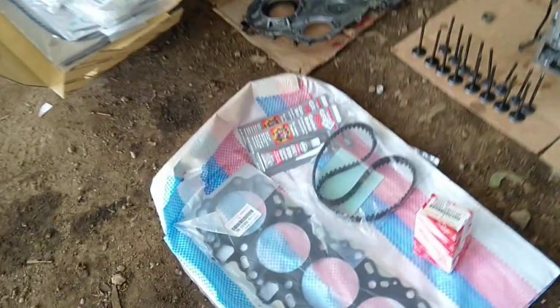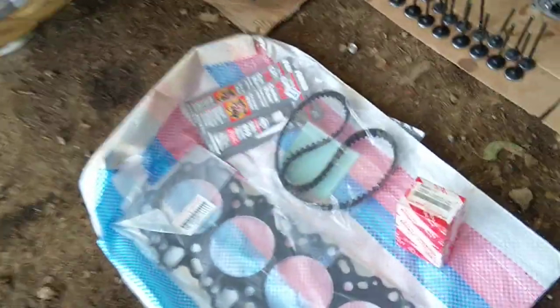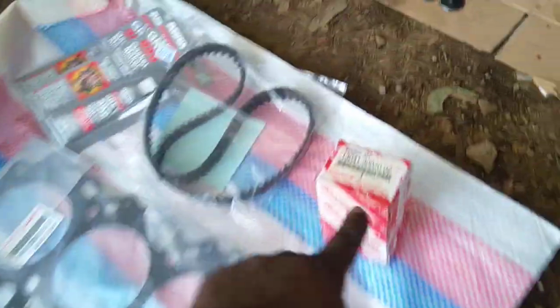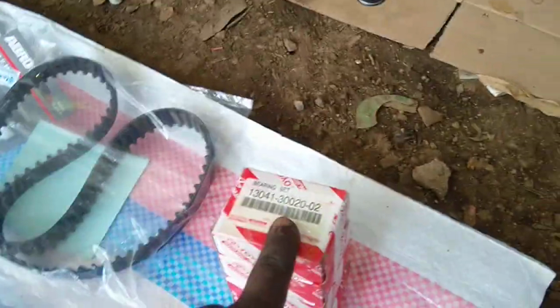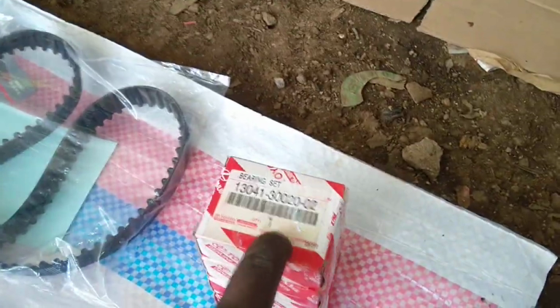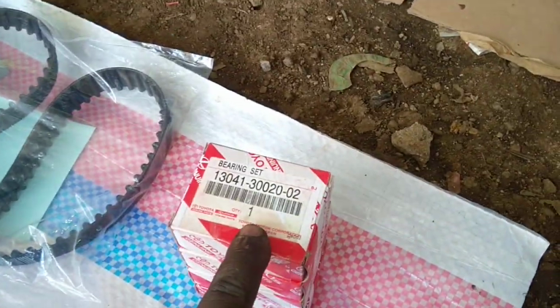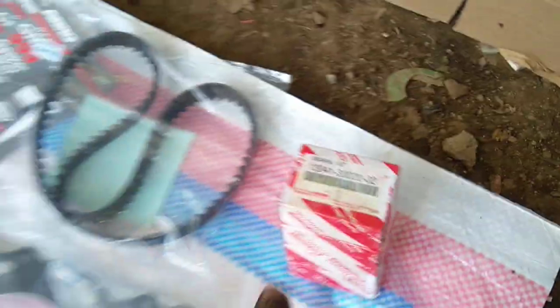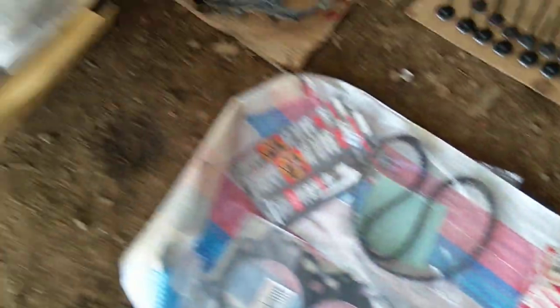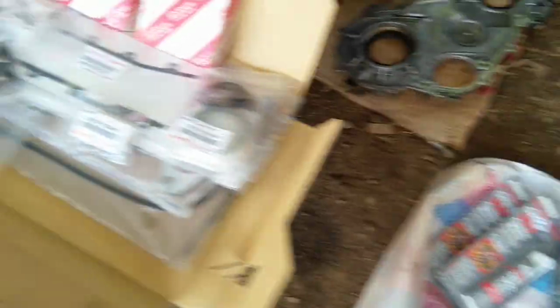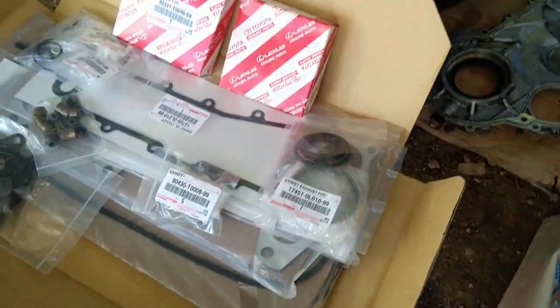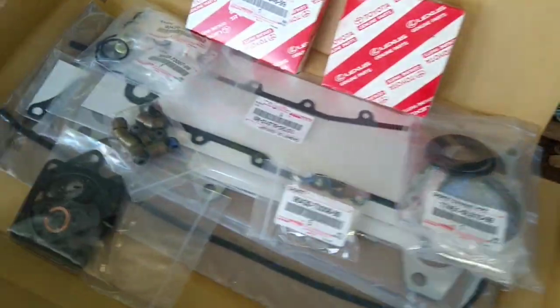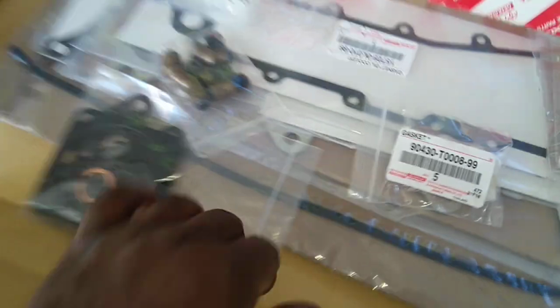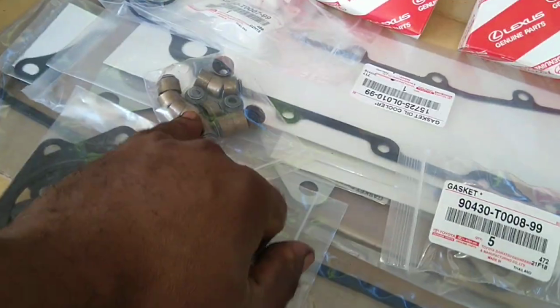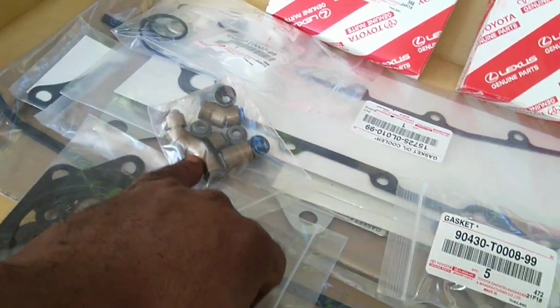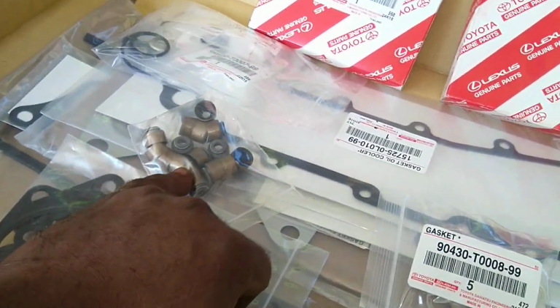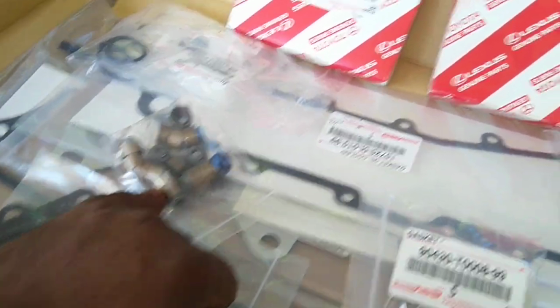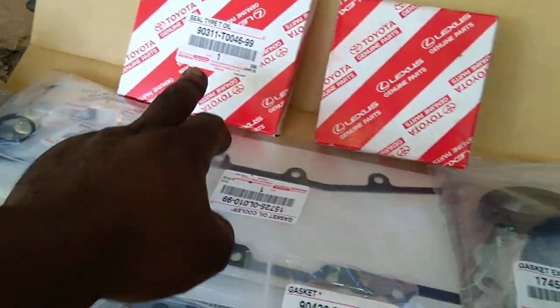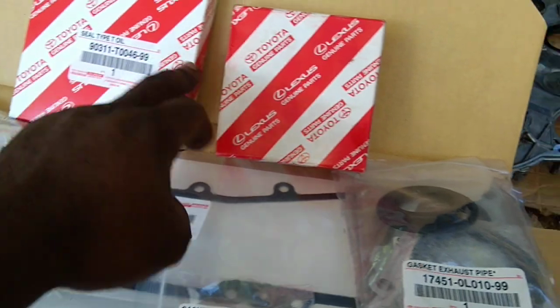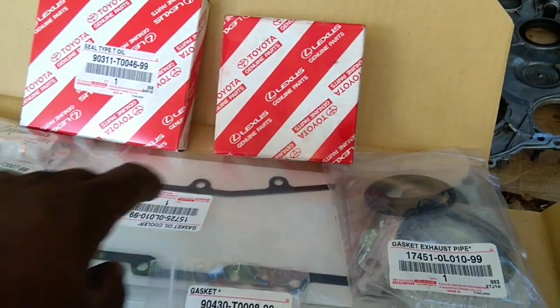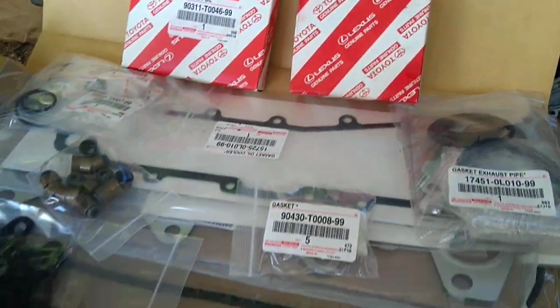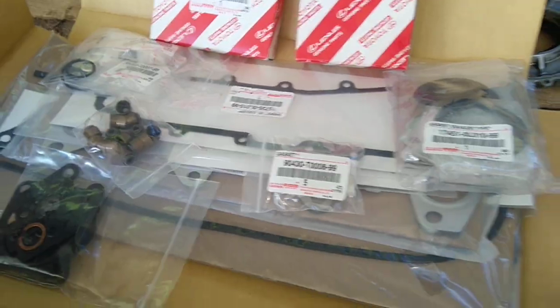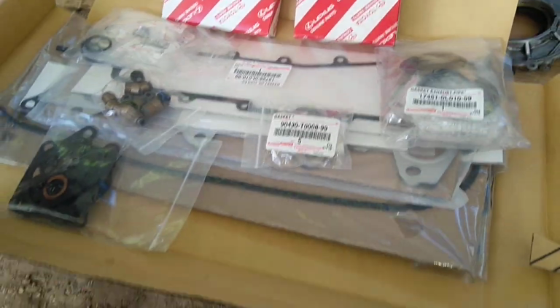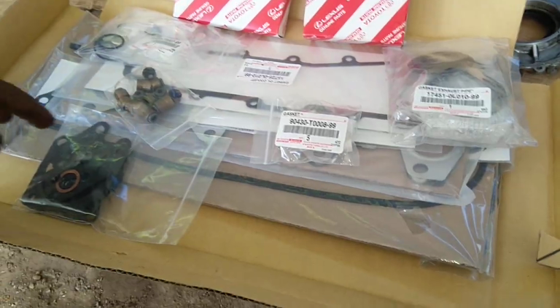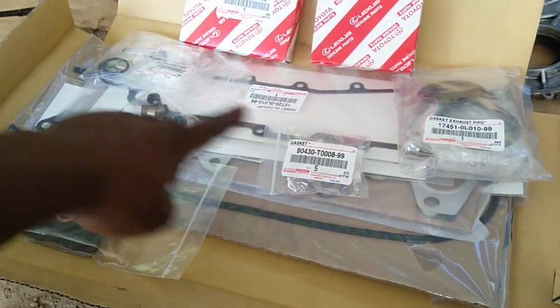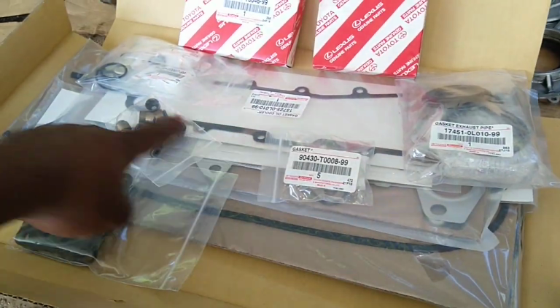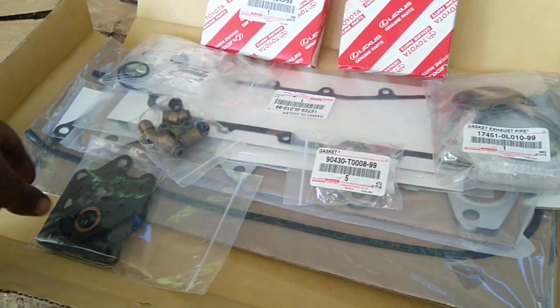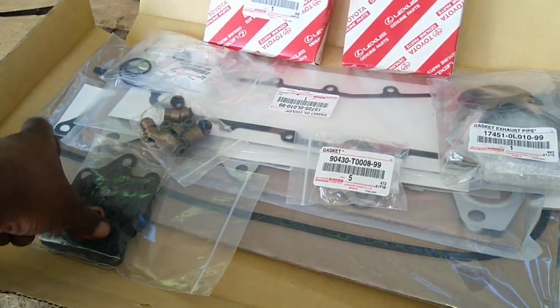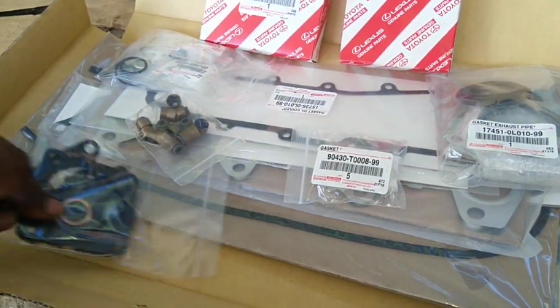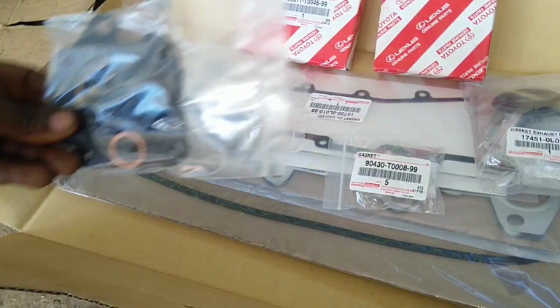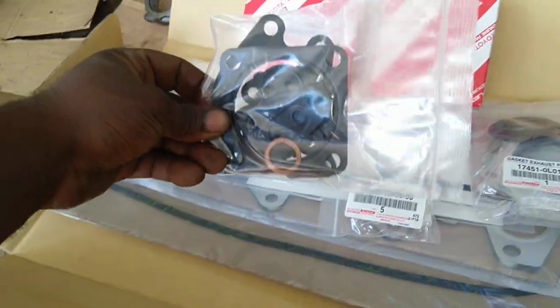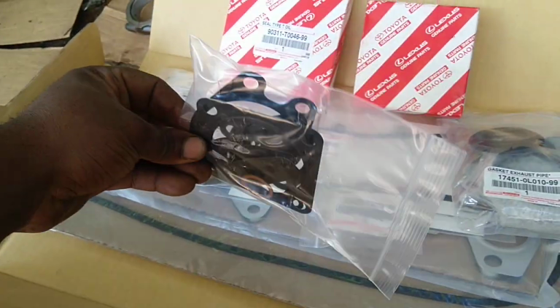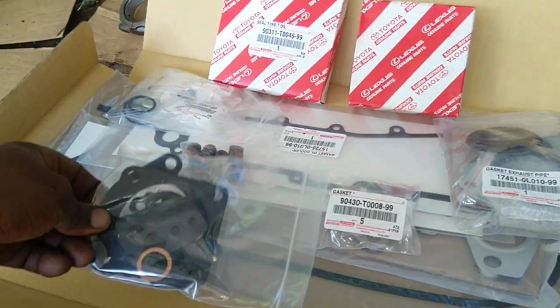So we have the gasket, we have a set of bearings, over here we have valve seats — these are very important — all the seals and gaskets that you need on the engine, everything as you can see.